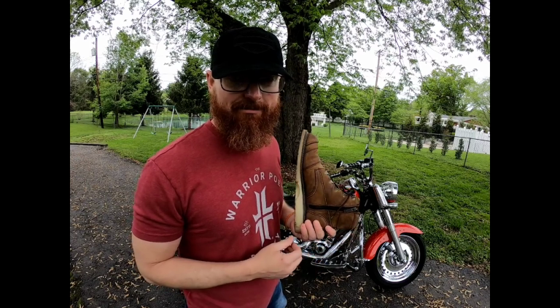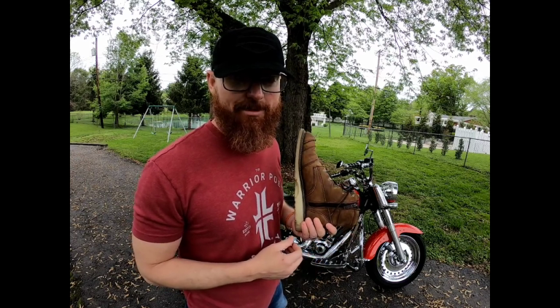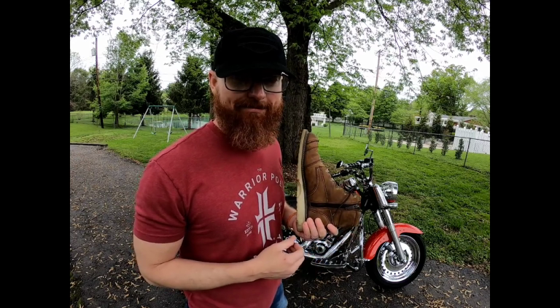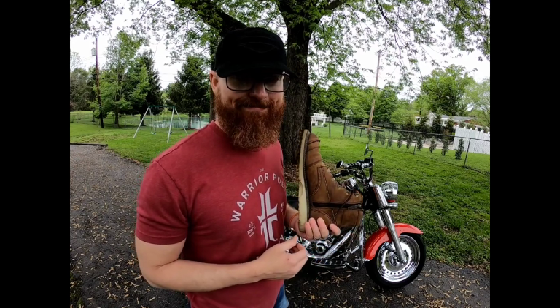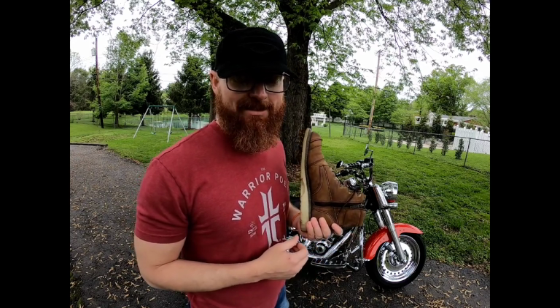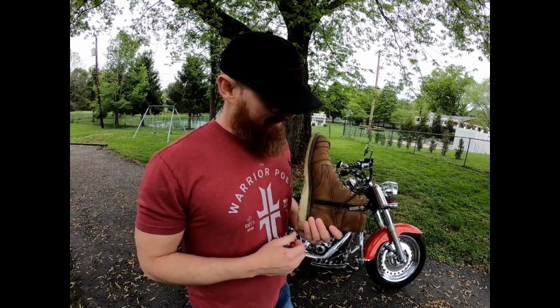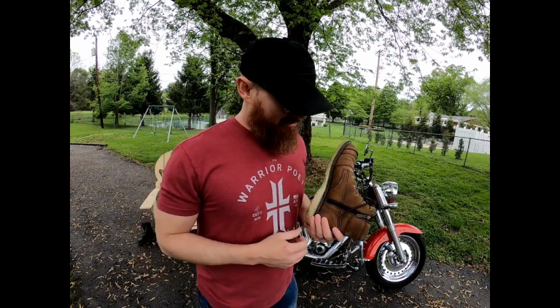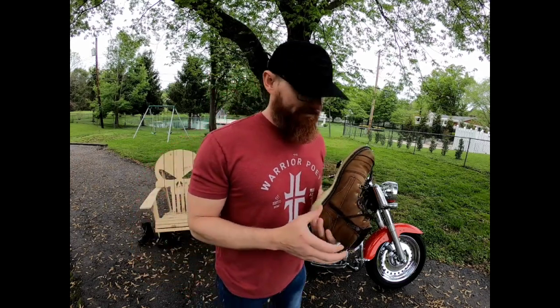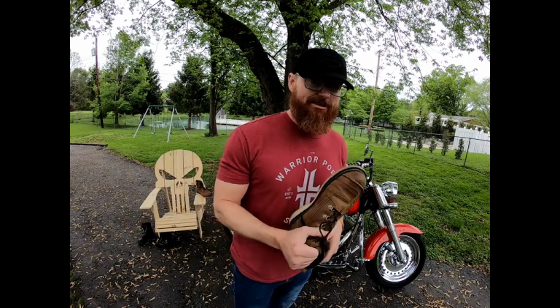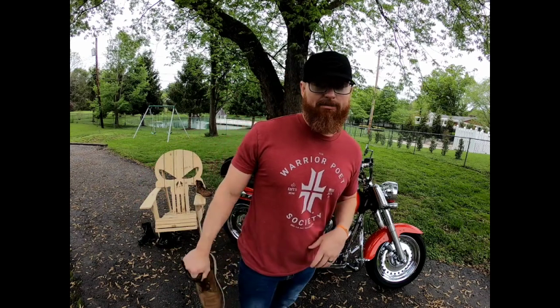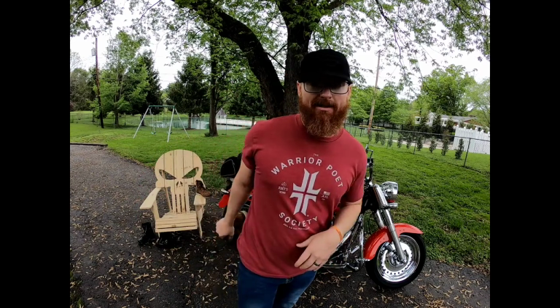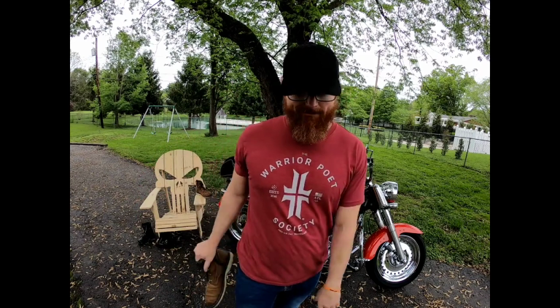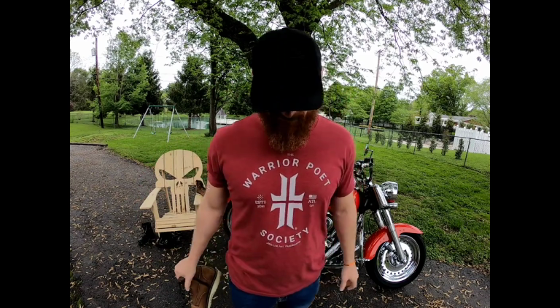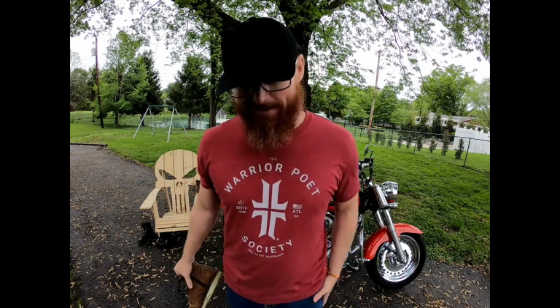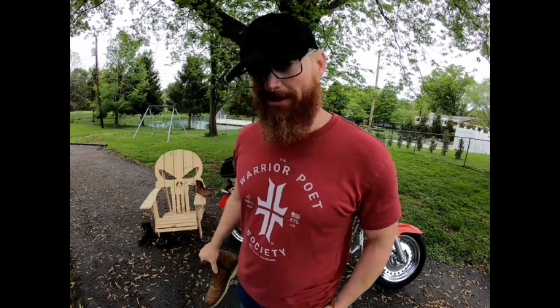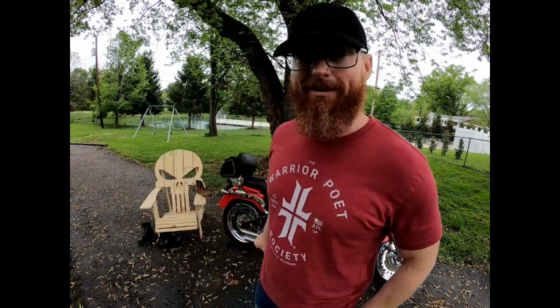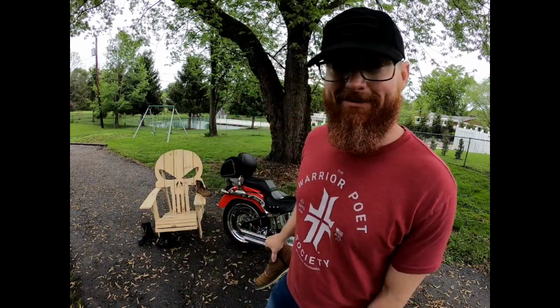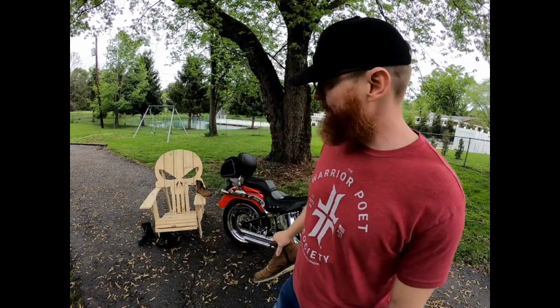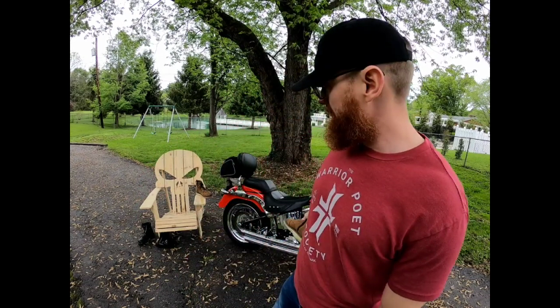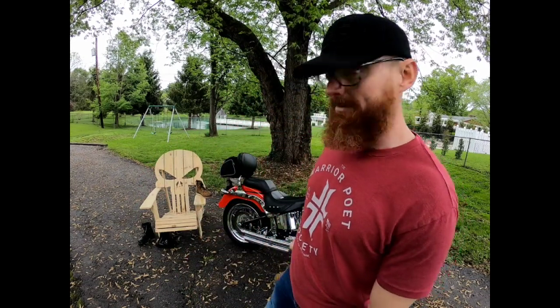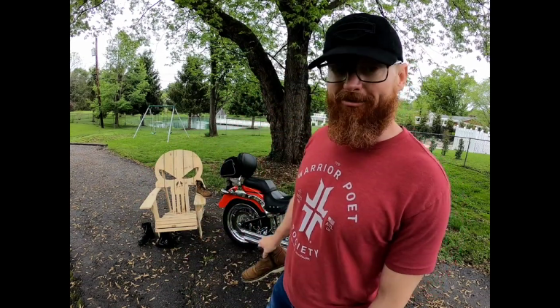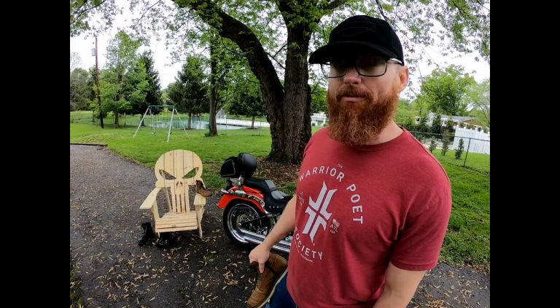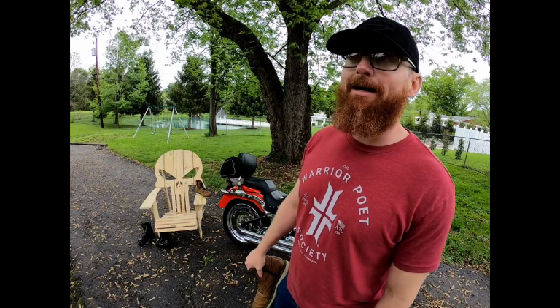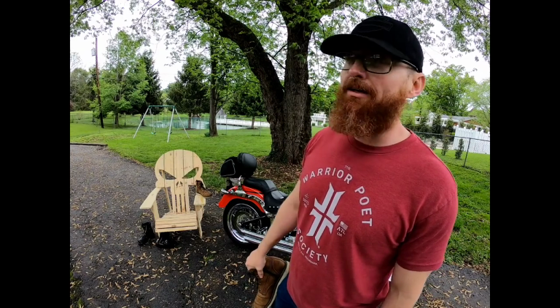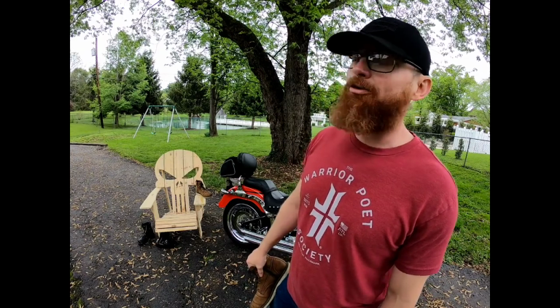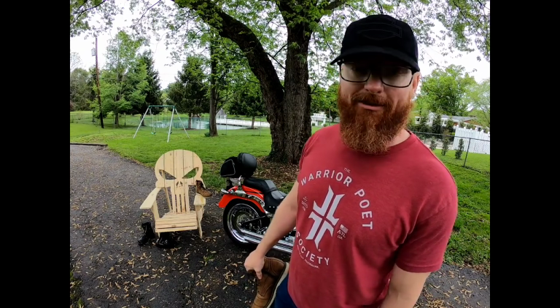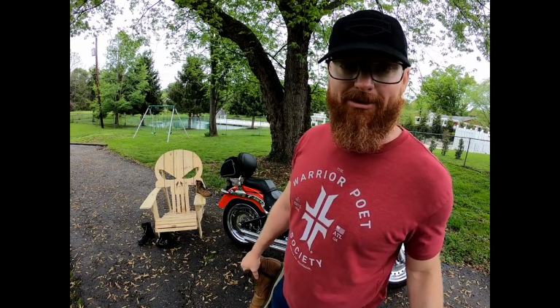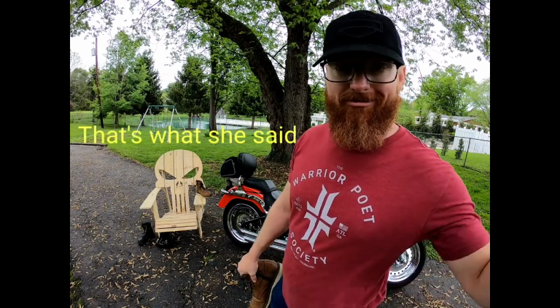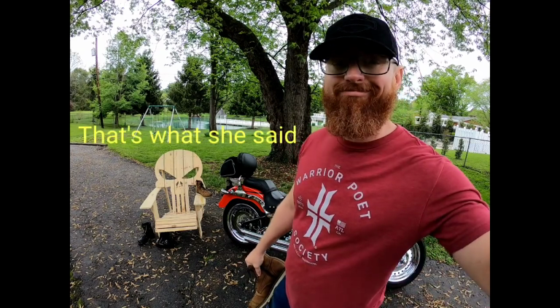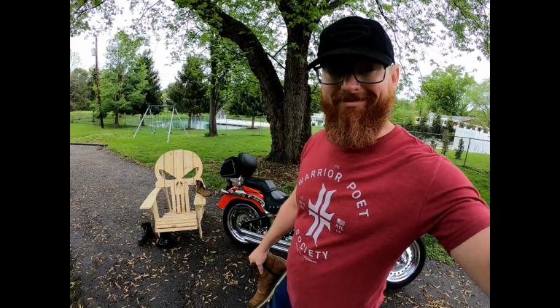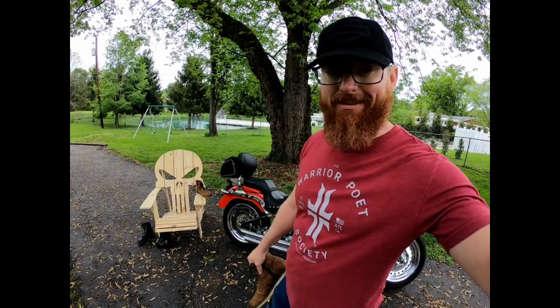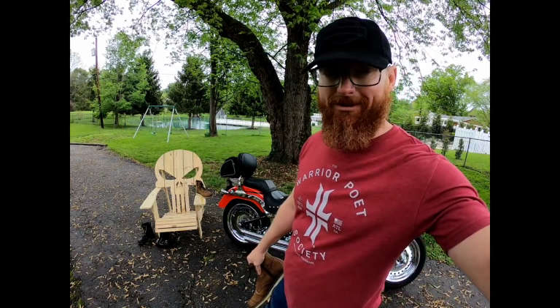Until a much better day, I'm gonna call it quits and put this beautiful Fat Boy back in the garage before a raindrop hits it. Thanks for watching!